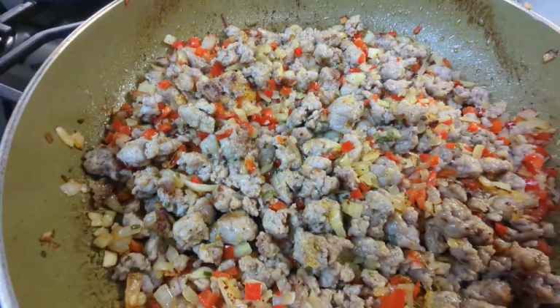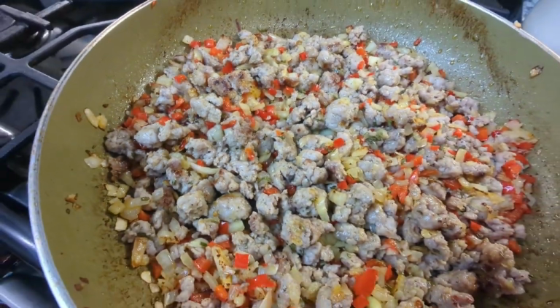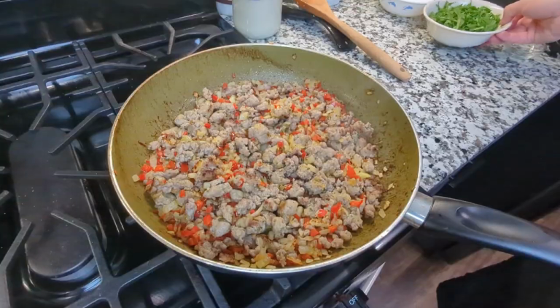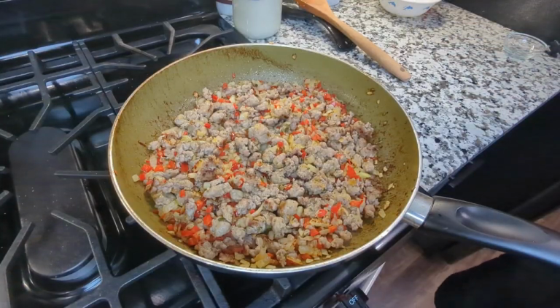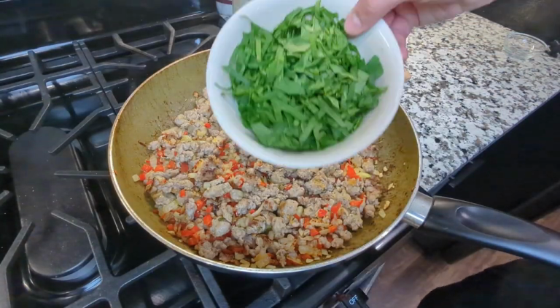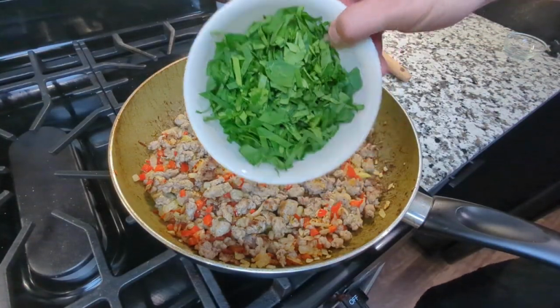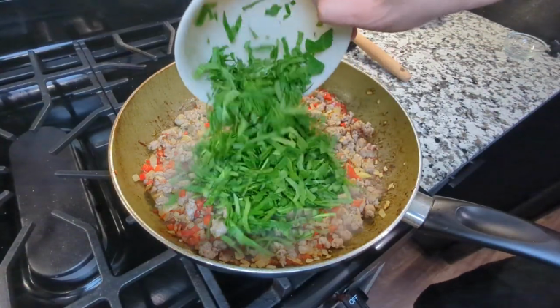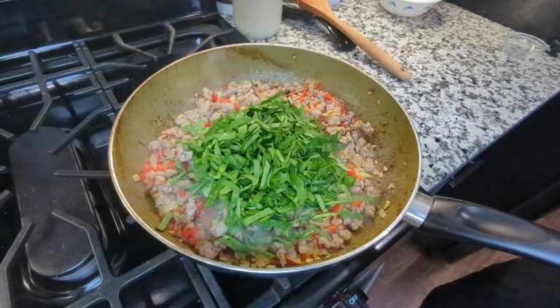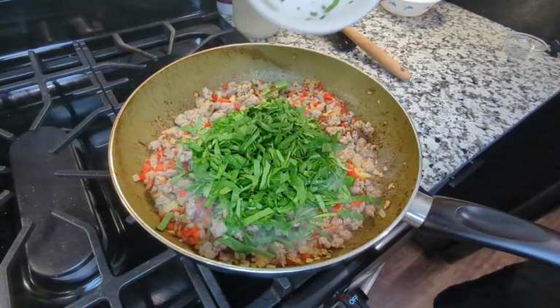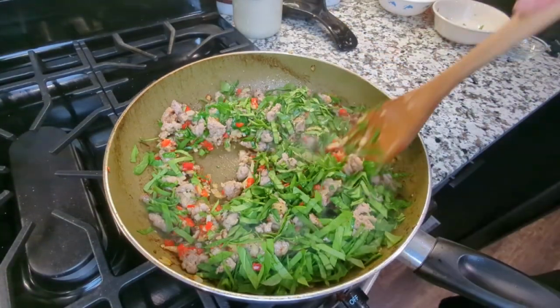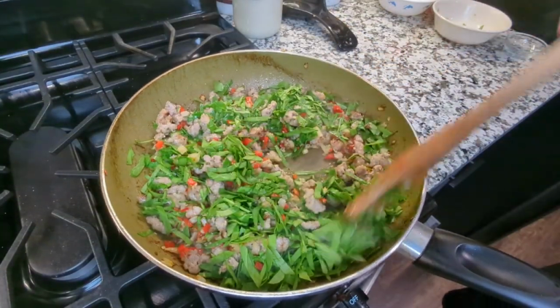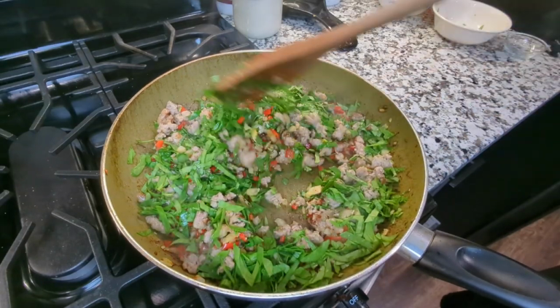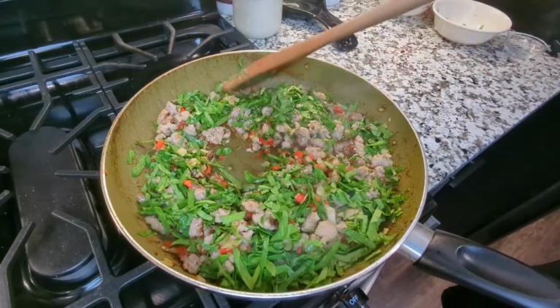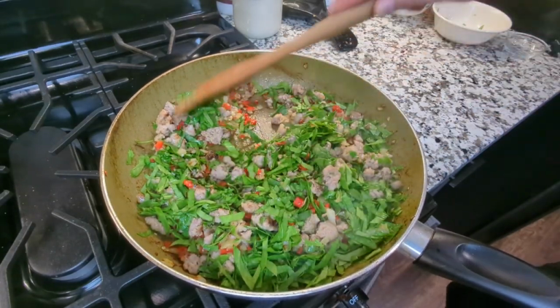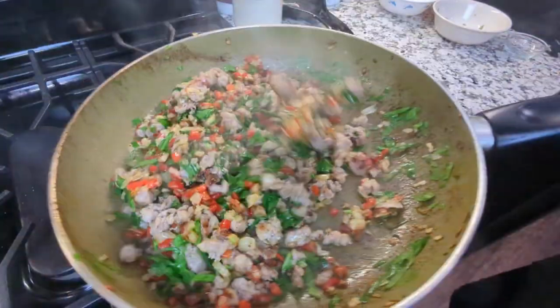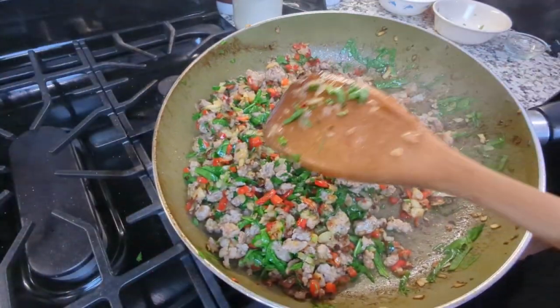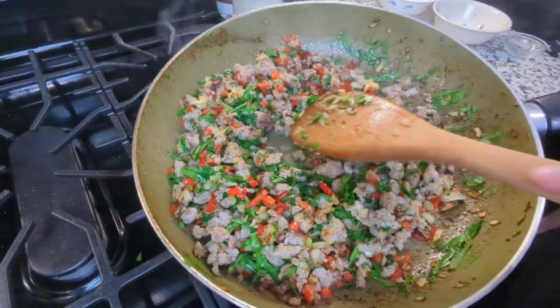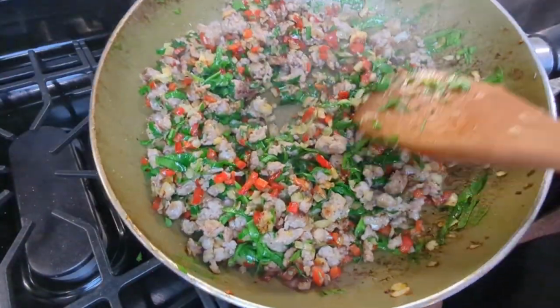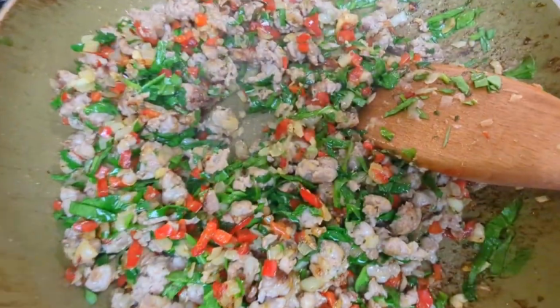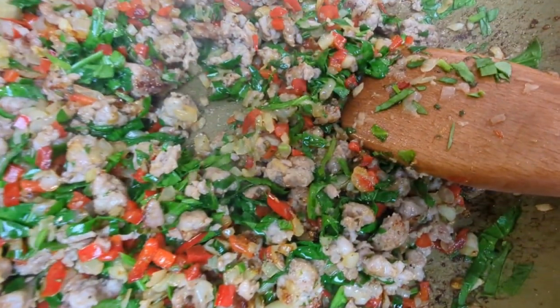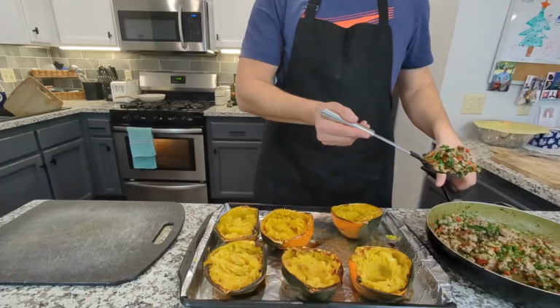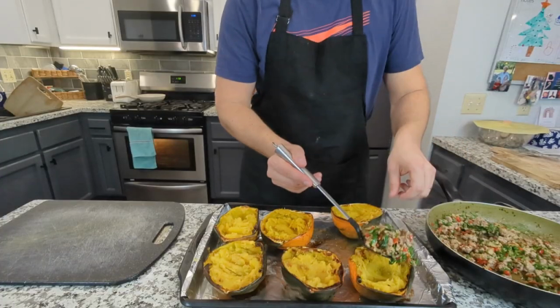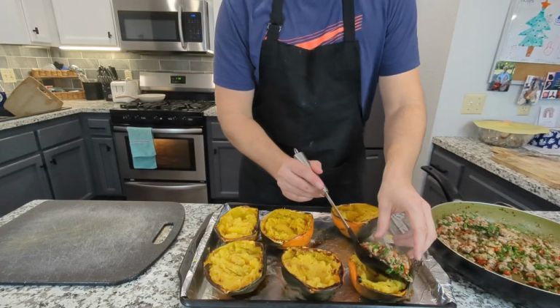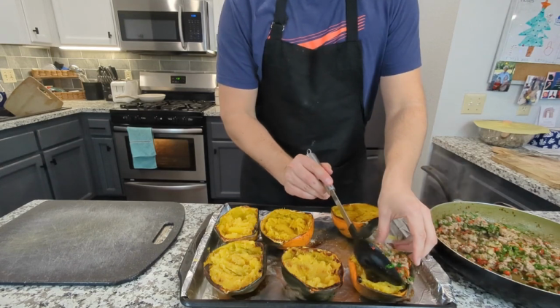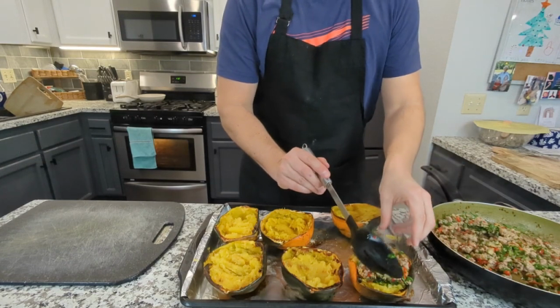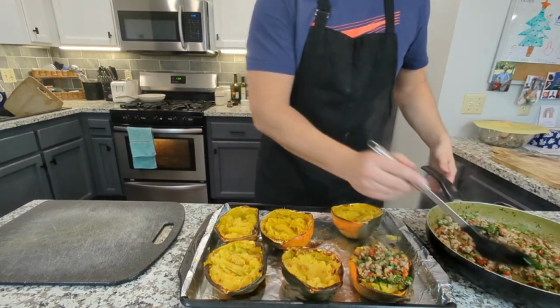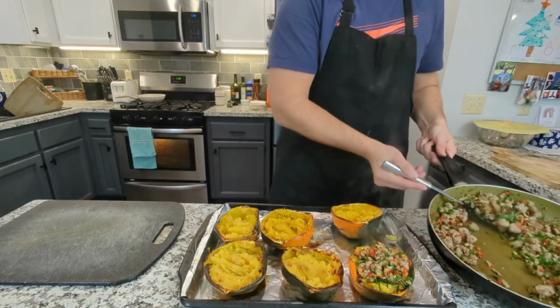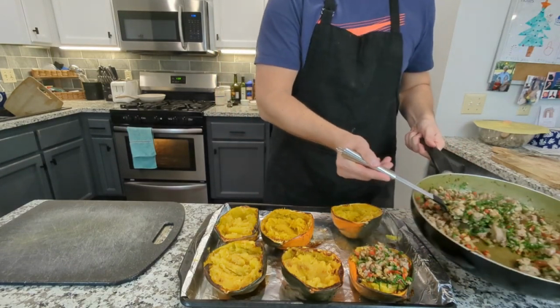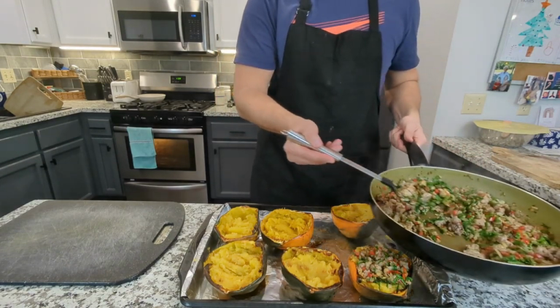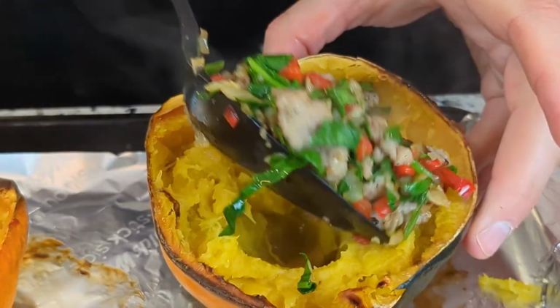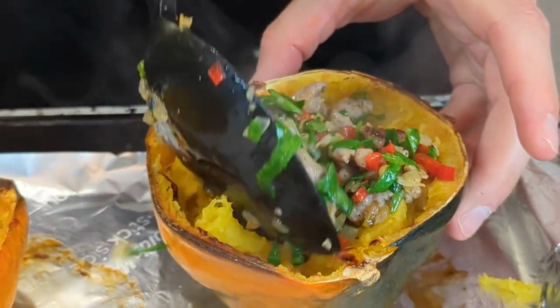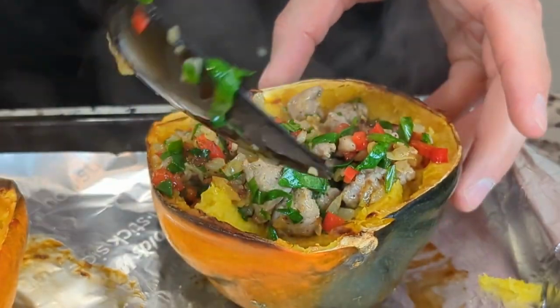Once everything was browned nicely, I added in some fresh spinach and cooked that down until the spinach was slightly wilted but still had a nice bright green color. Then I piled it into my squash bowls, getting them nice and full with all that delicious stuffing.